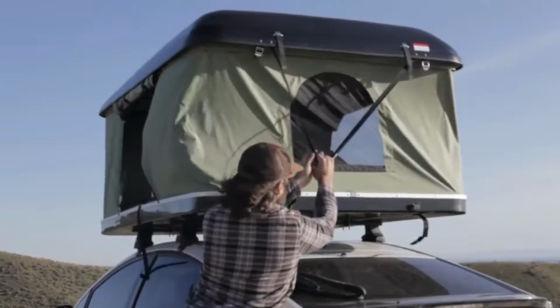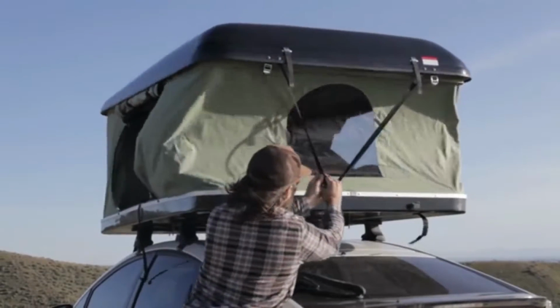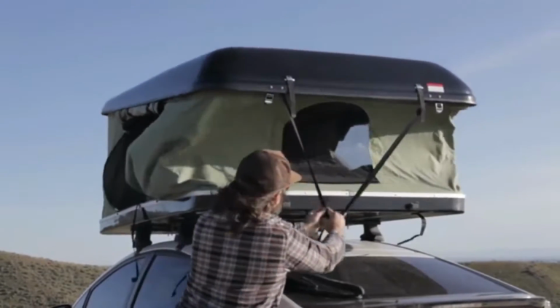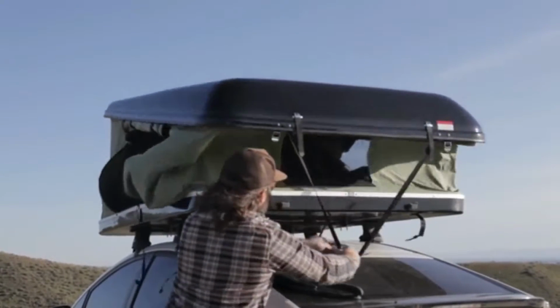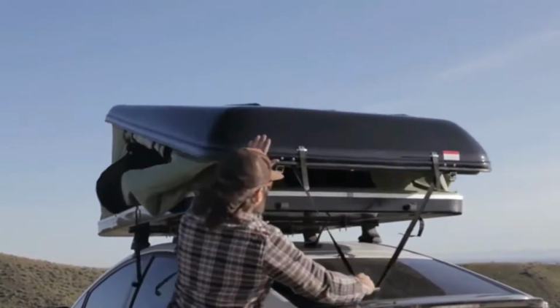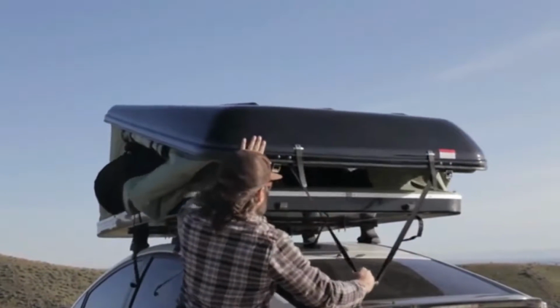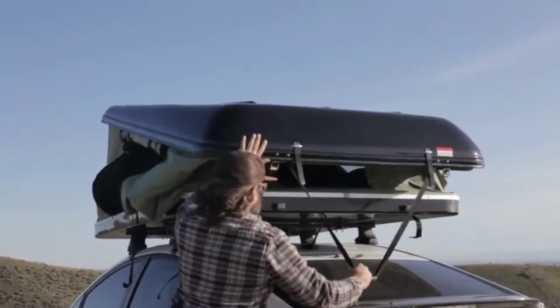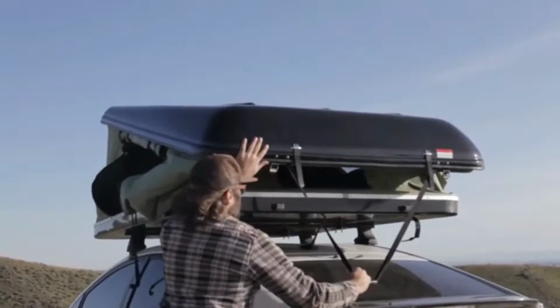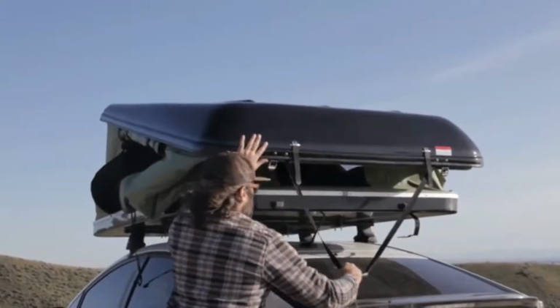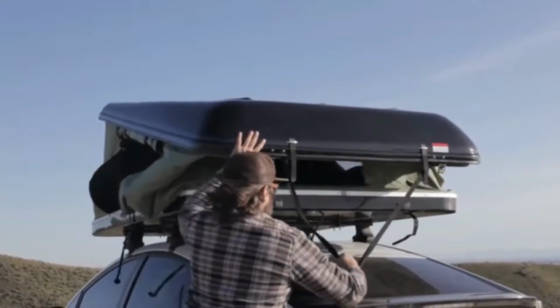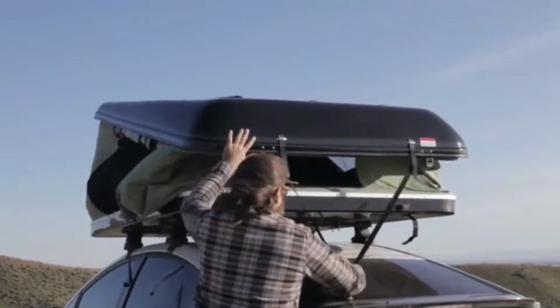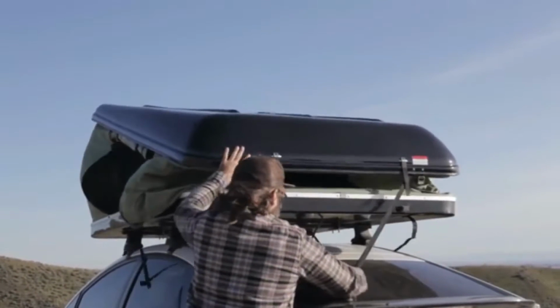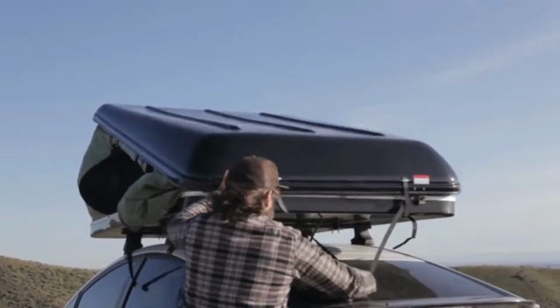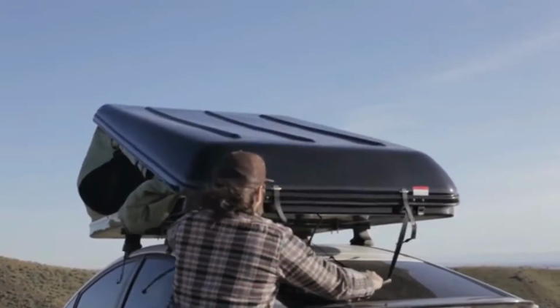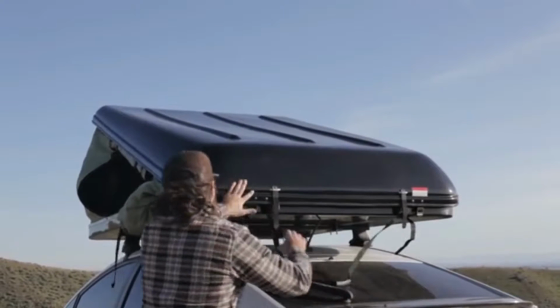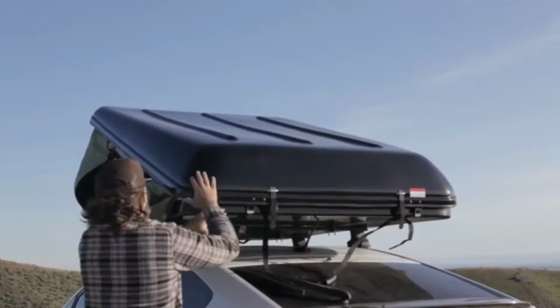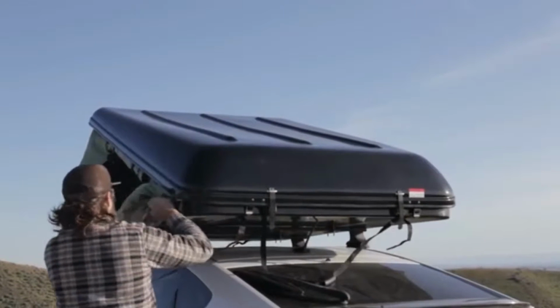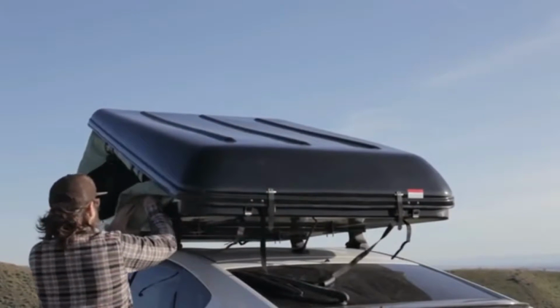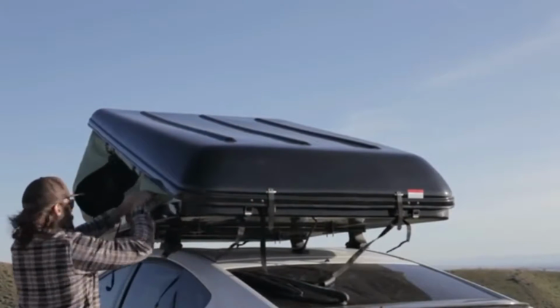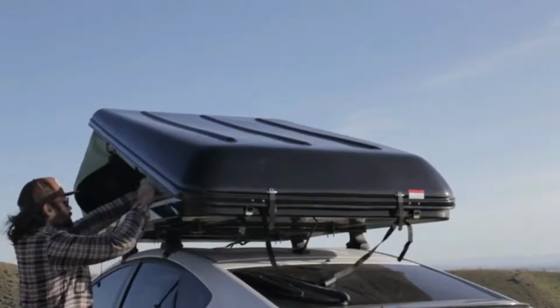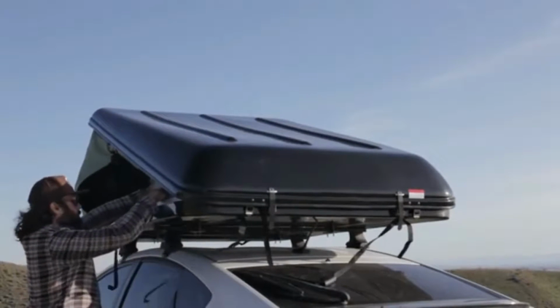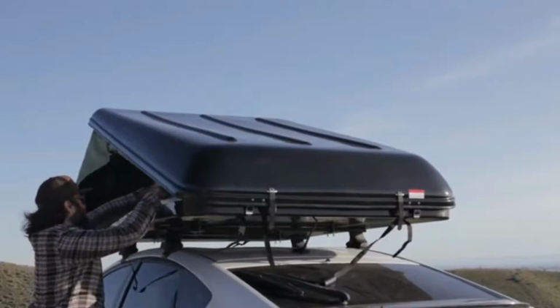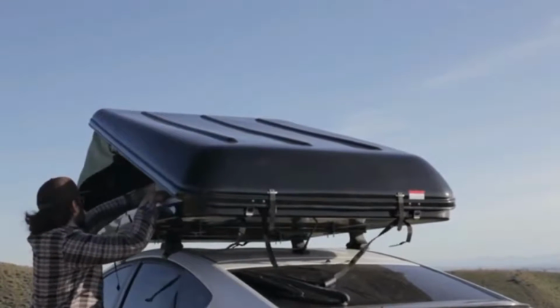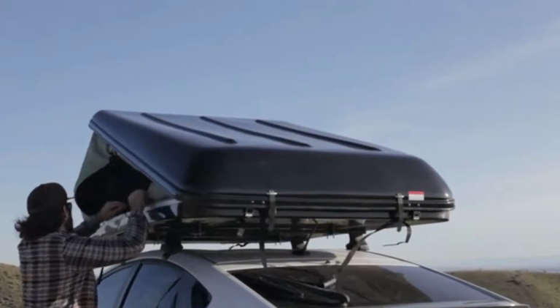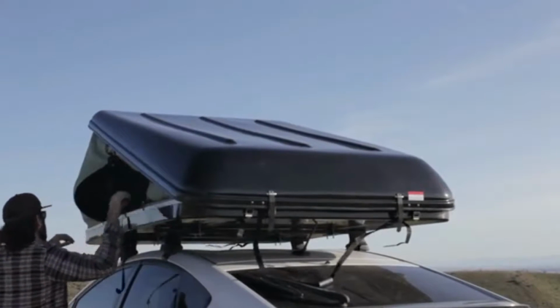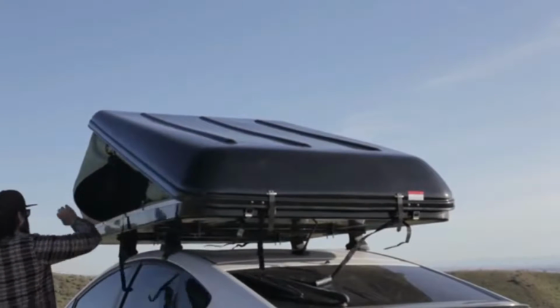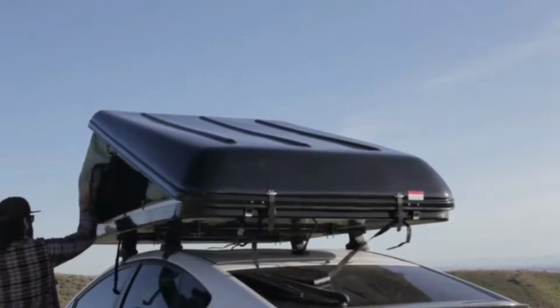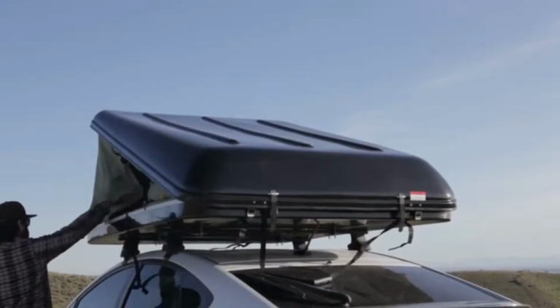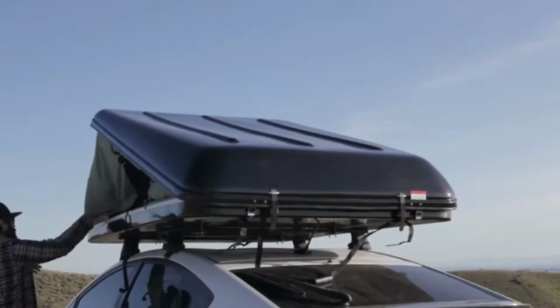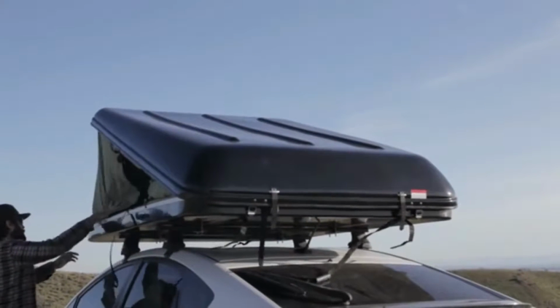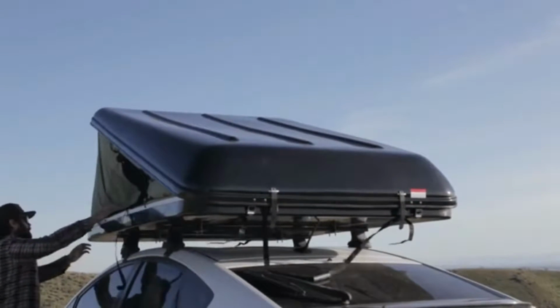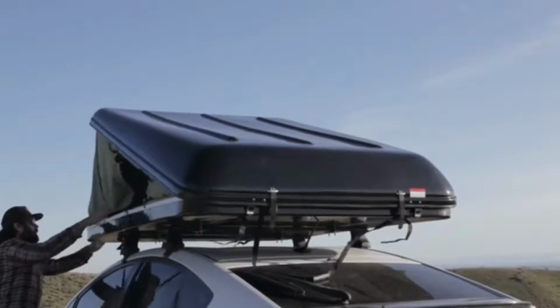The Blackfin Camper Box was created with today's camper in mind. We wanted to create something that was simple to use, incredibly accessible, comfortable, and practical.